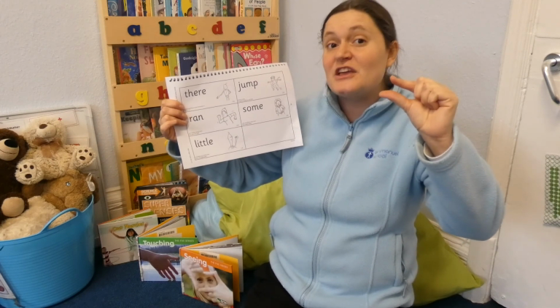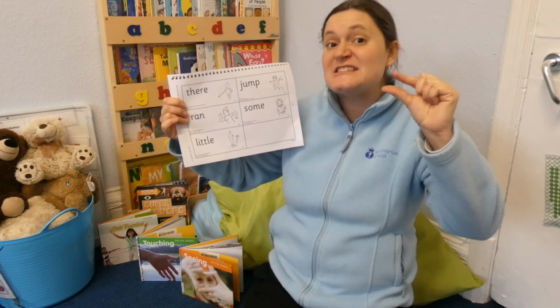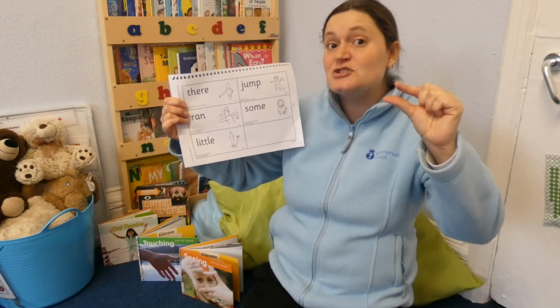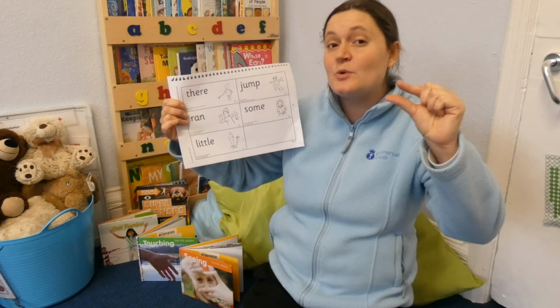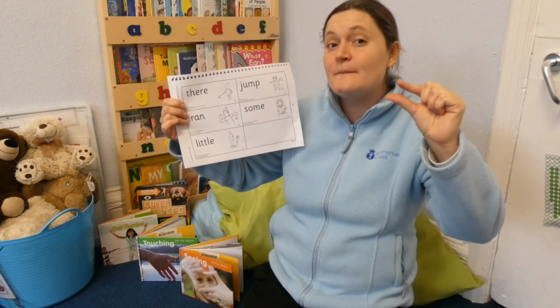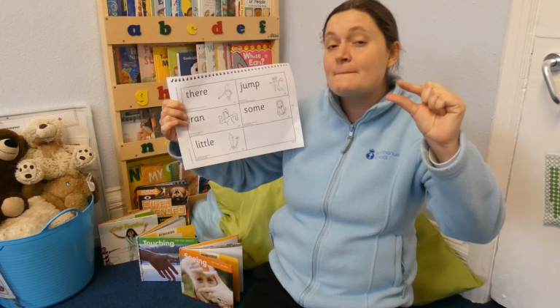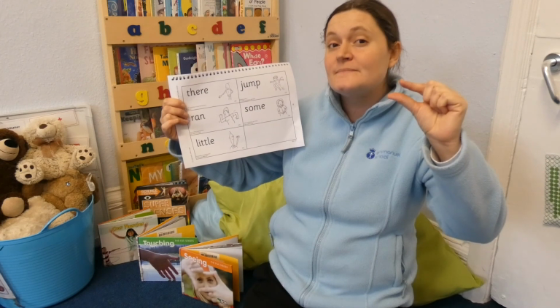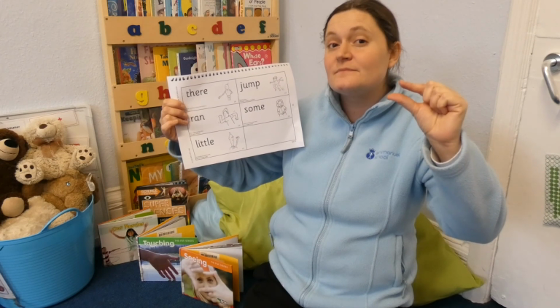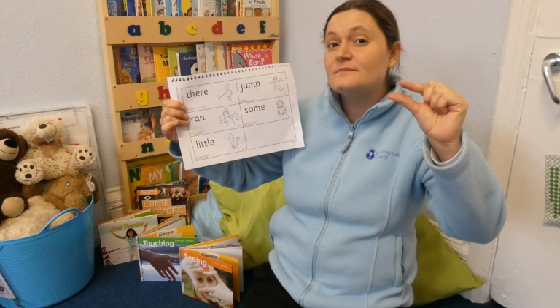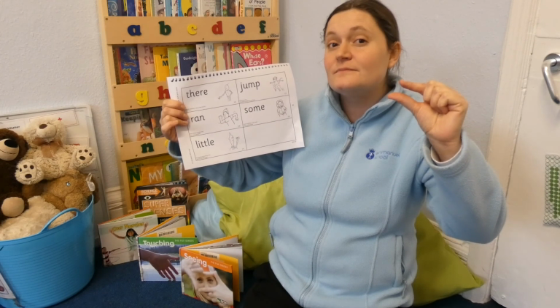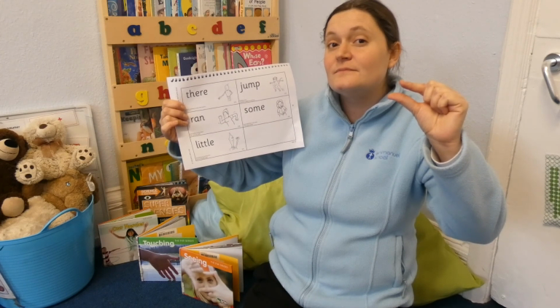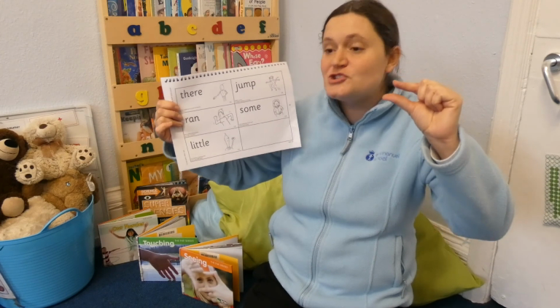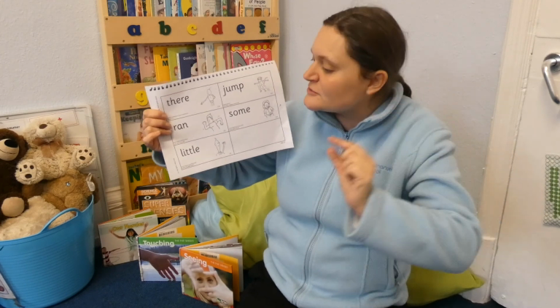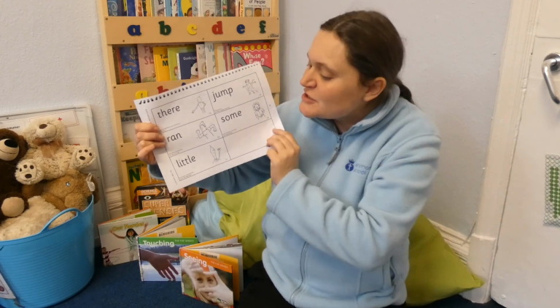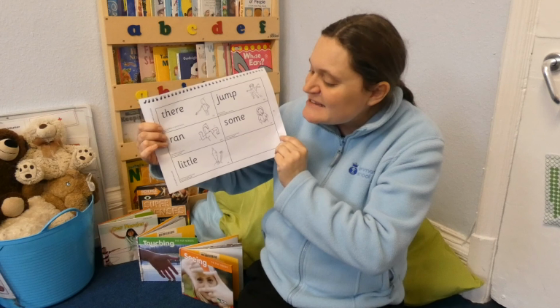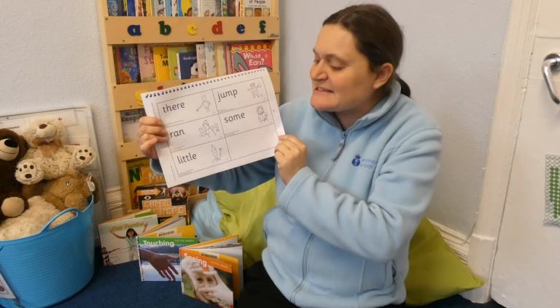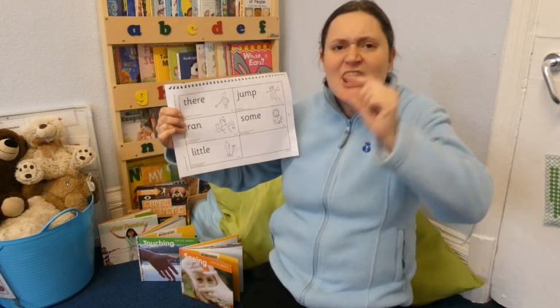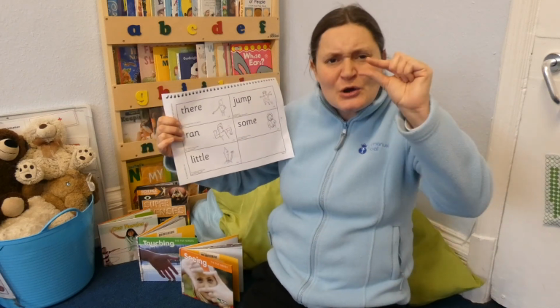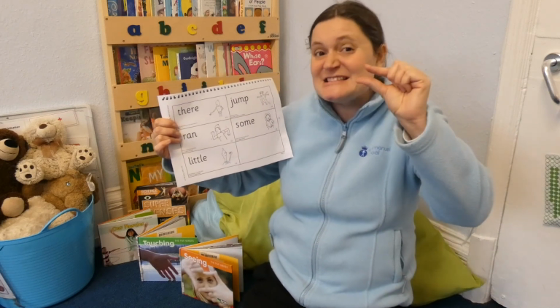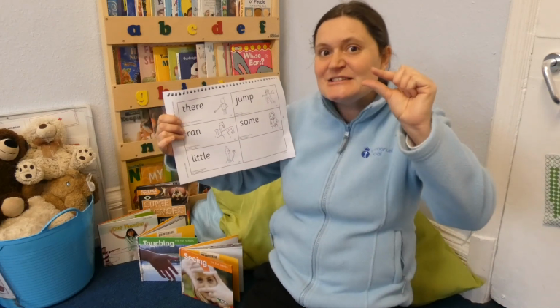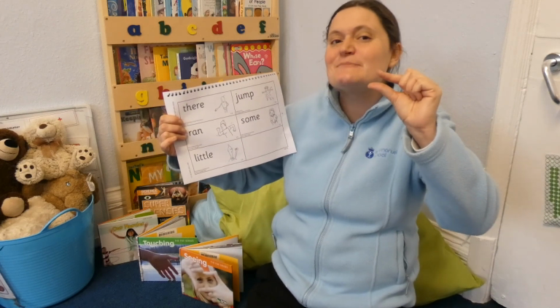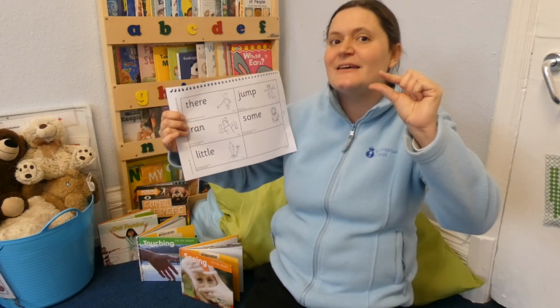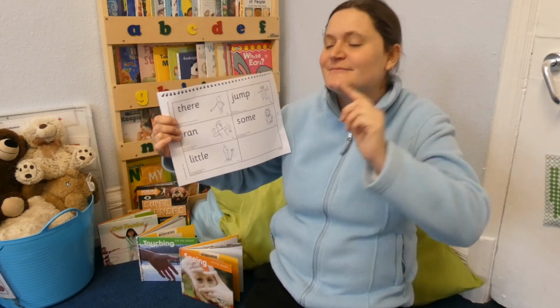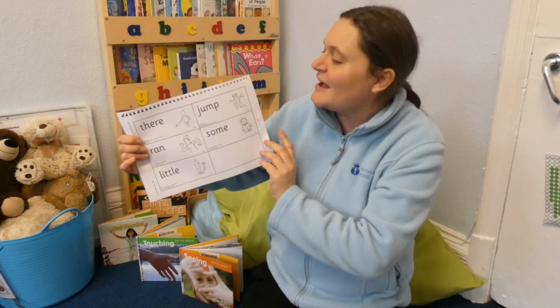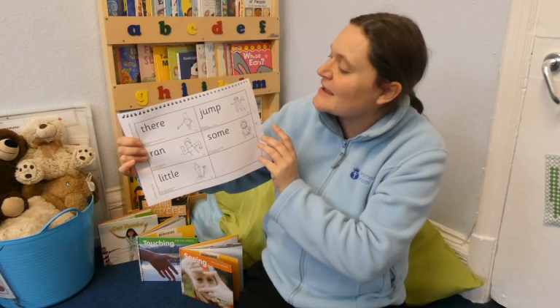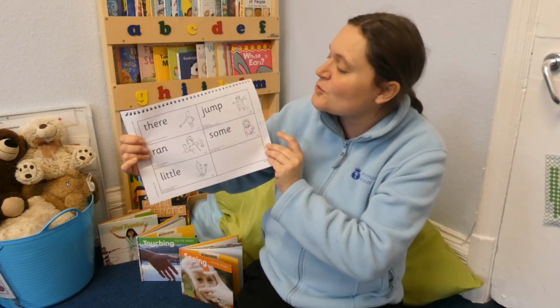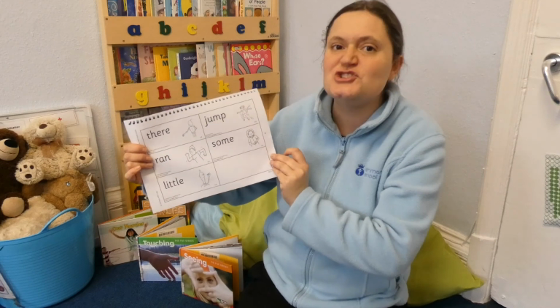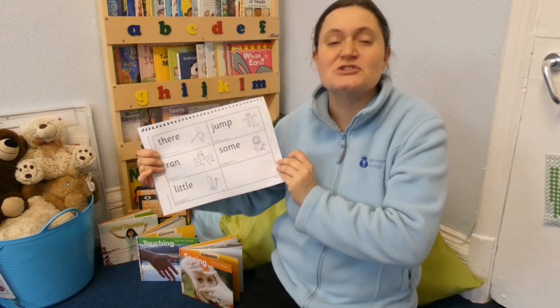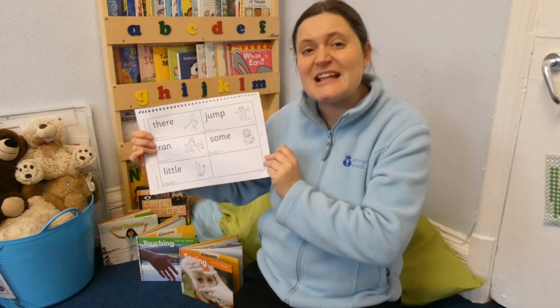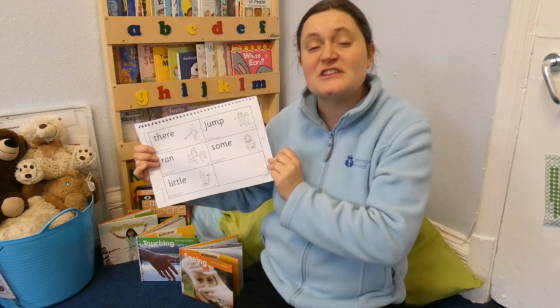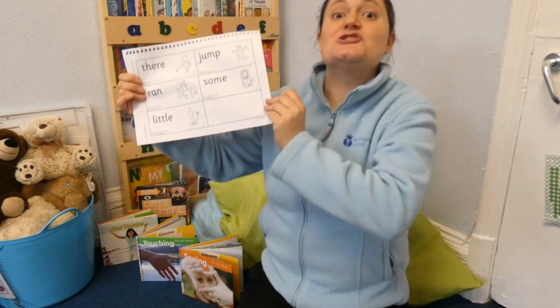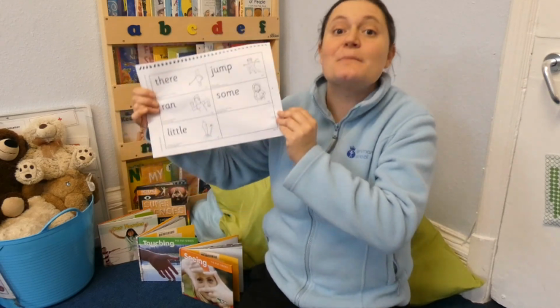The third word is 'little.' Squeeze your thumb and finger together — show me something little. Can you think of a sentence using that word? Good job, well done. So my sentence is: look at this little spider.